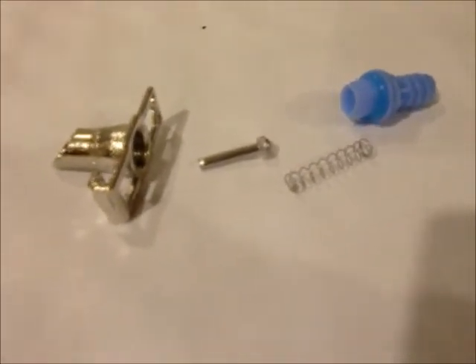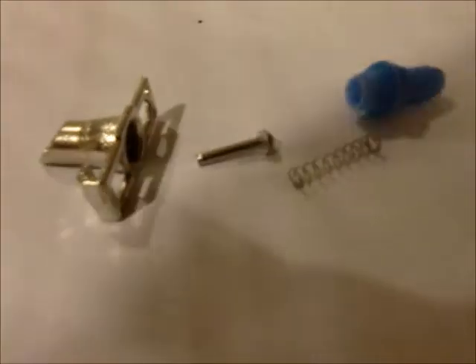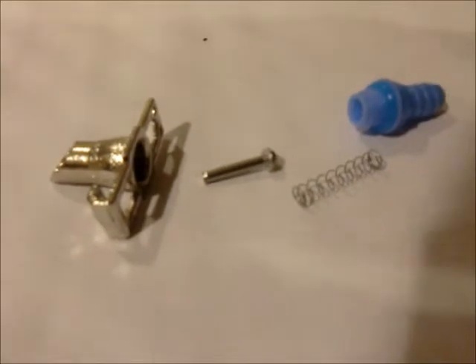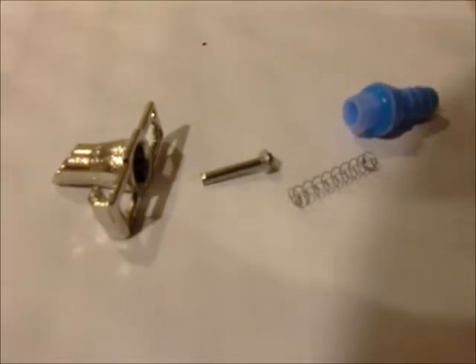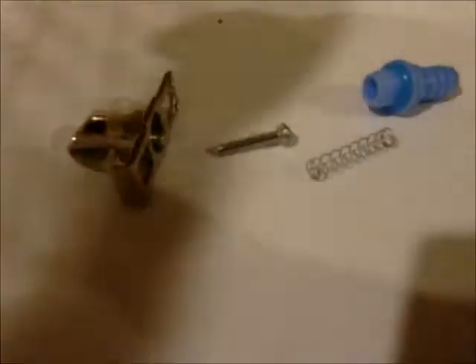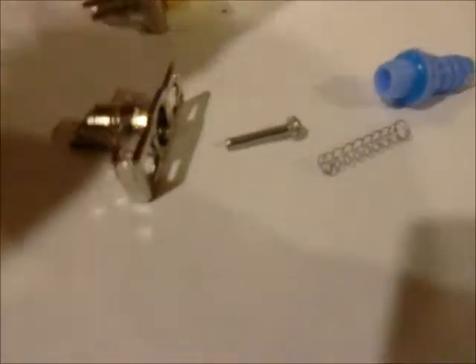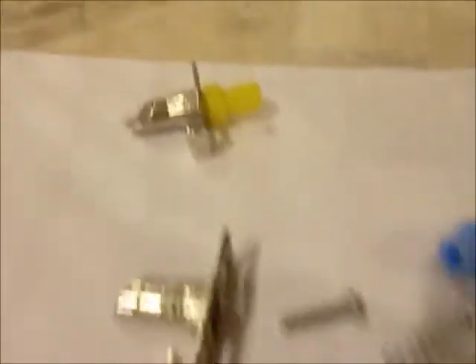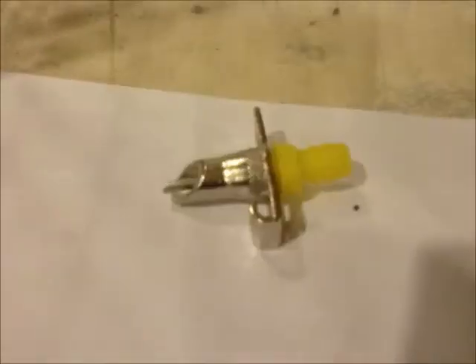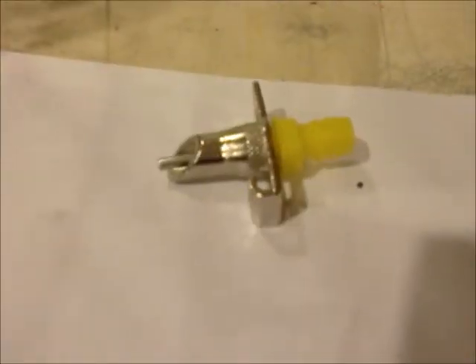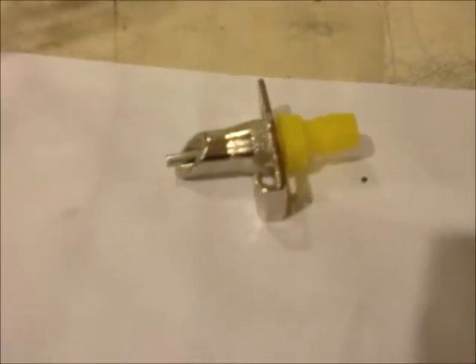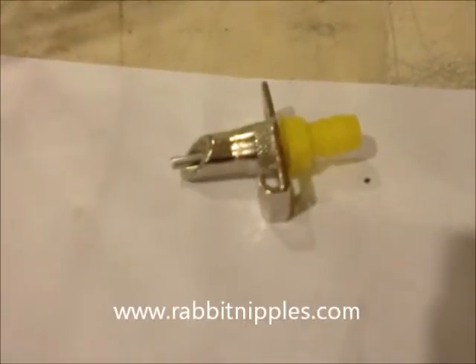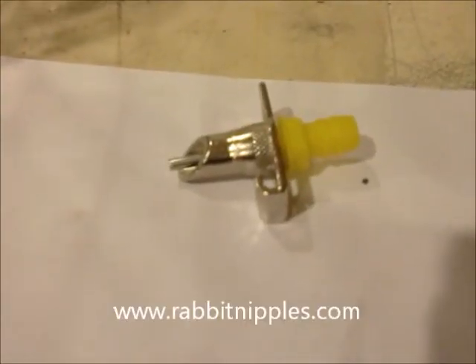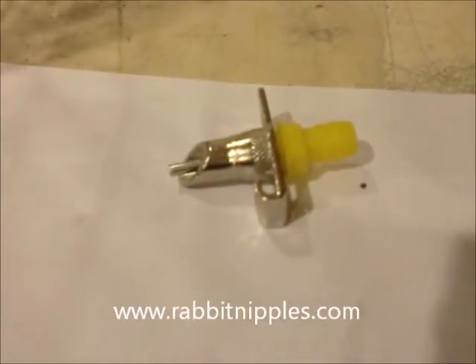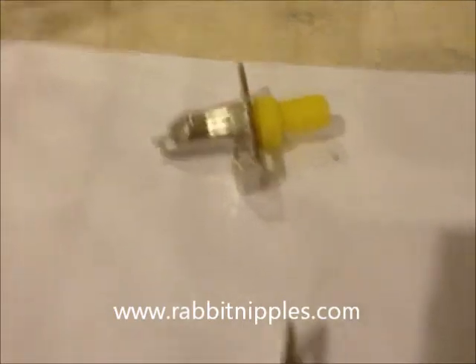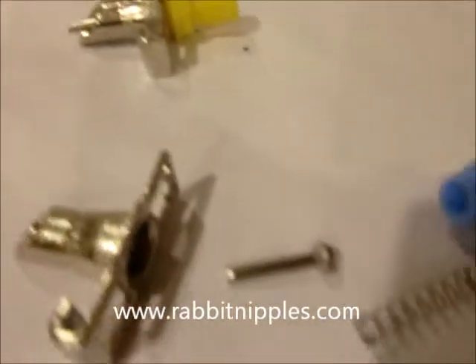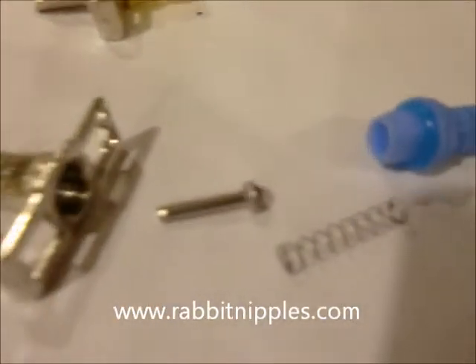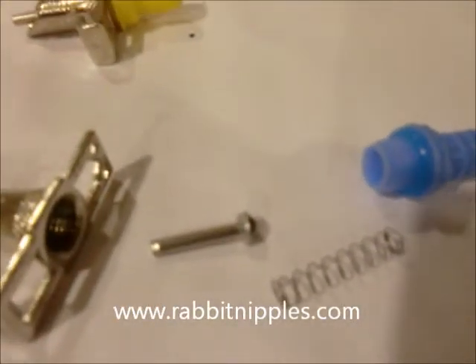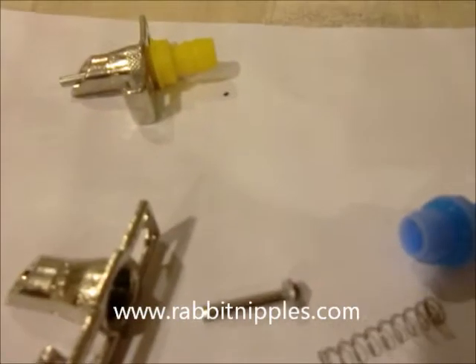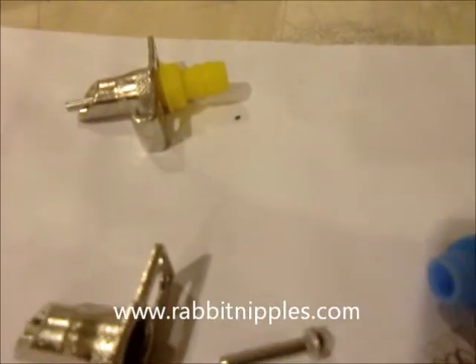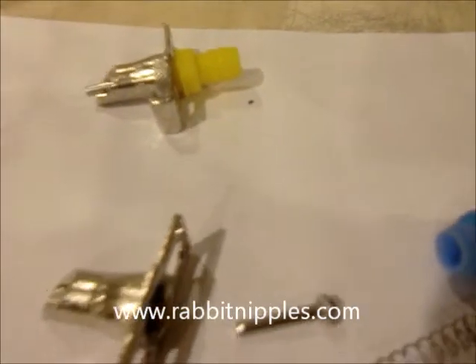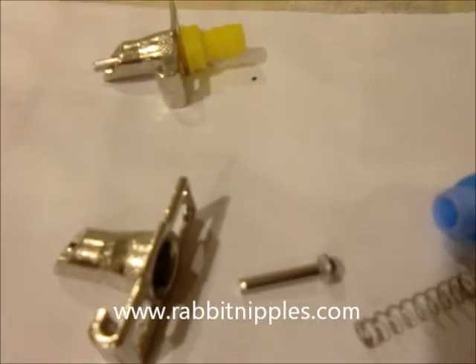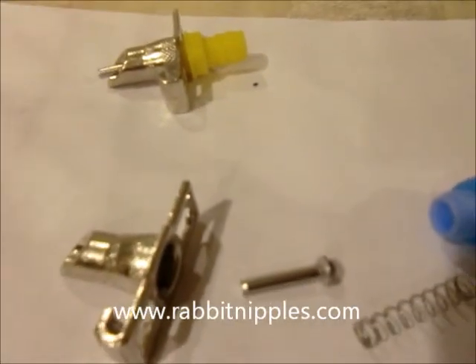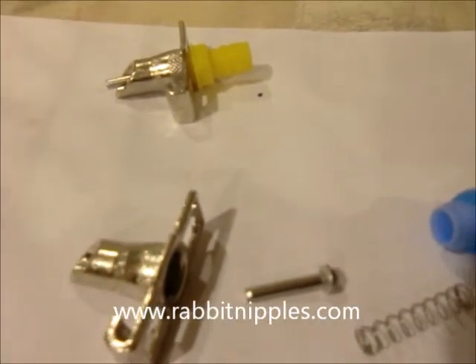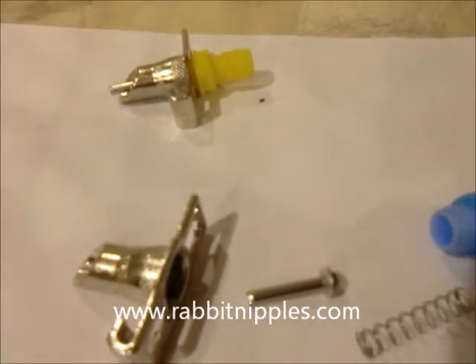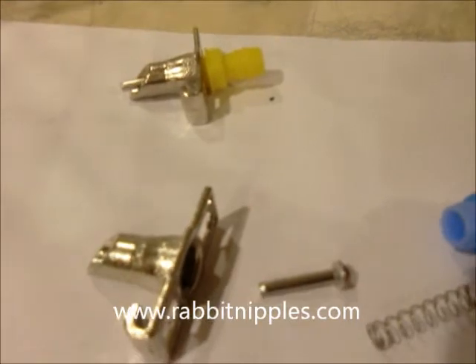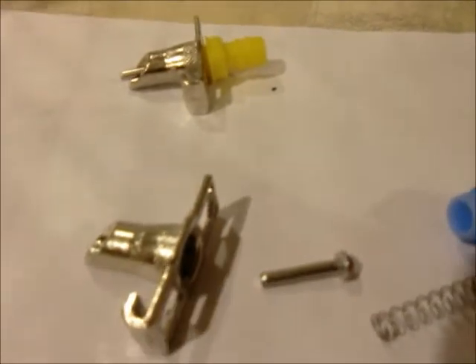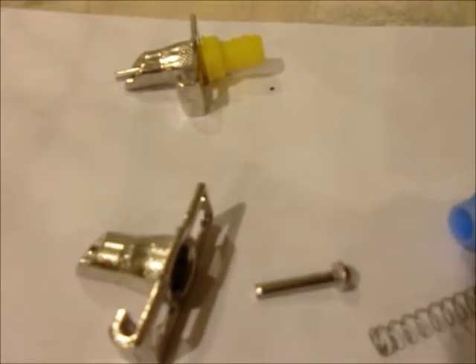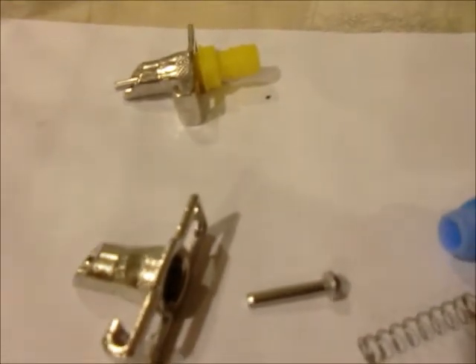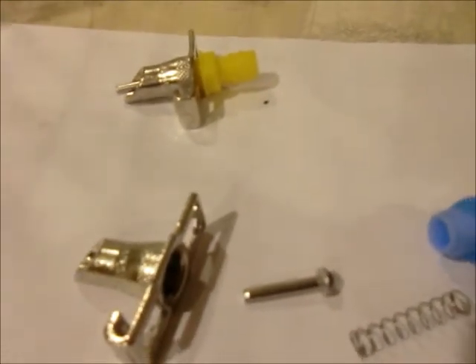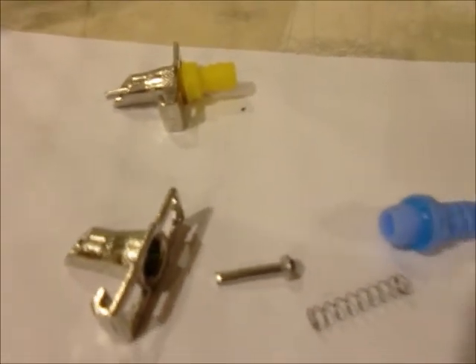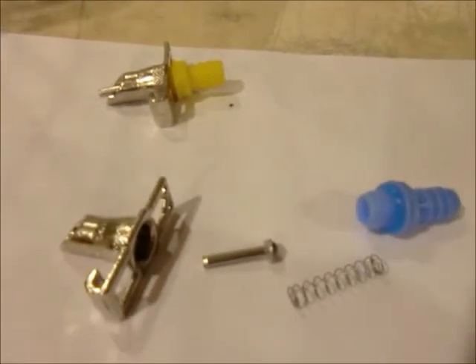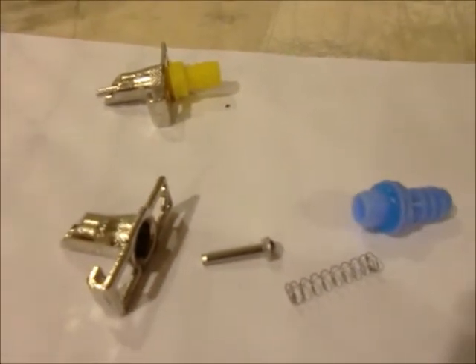Don't mix this type up with the Yellow Barb. The Yellow Barb does not have an internal spring — it has a diaphragm. So it's kind of the same setup but a different interior.